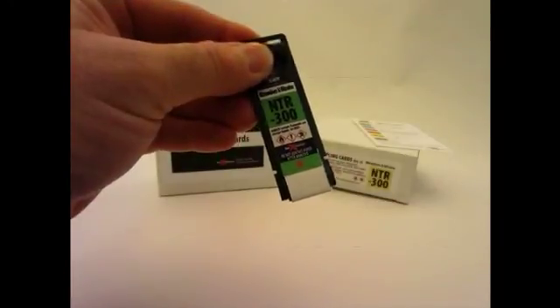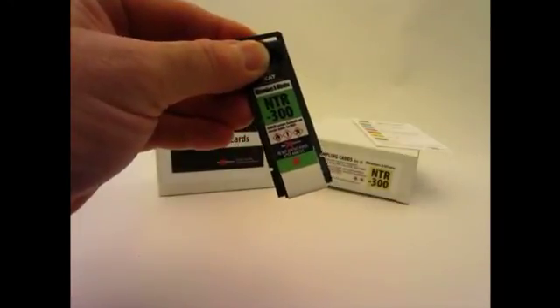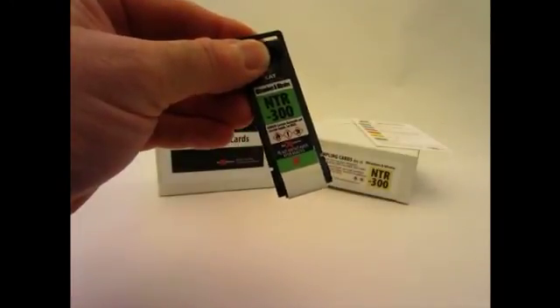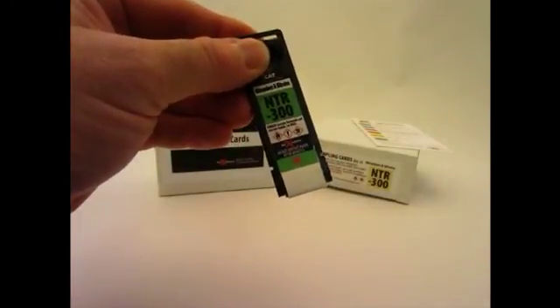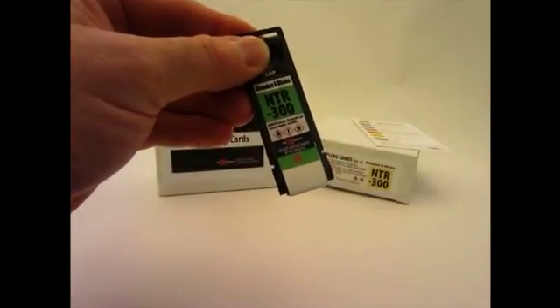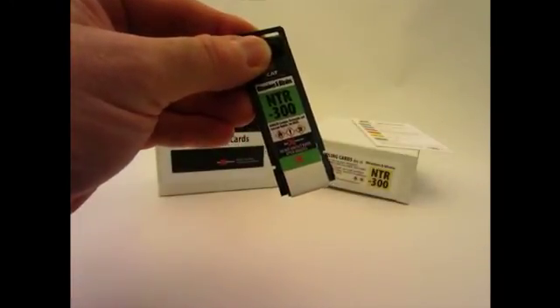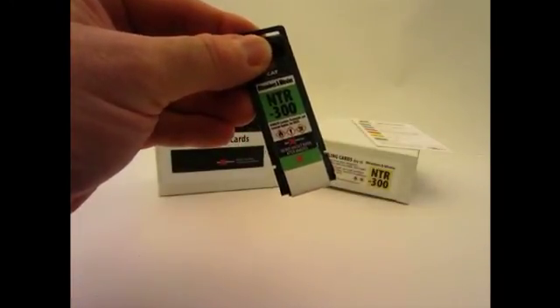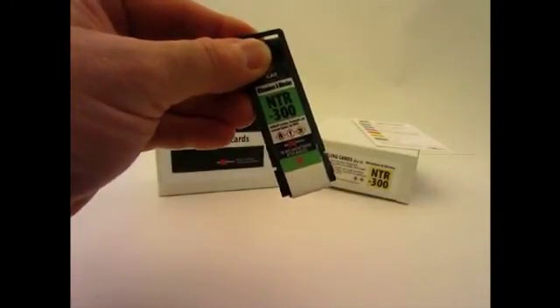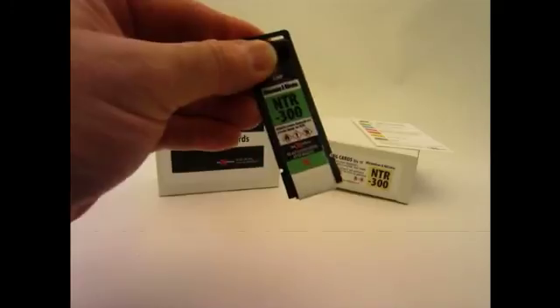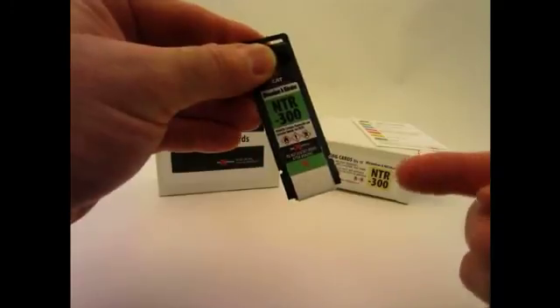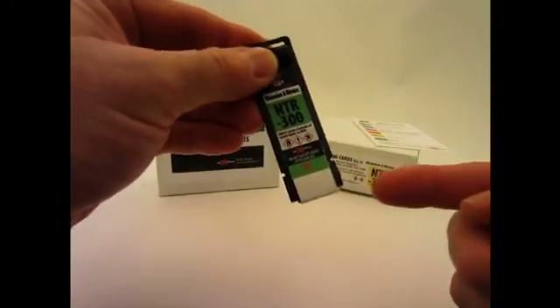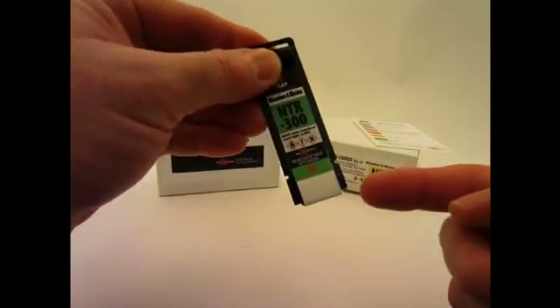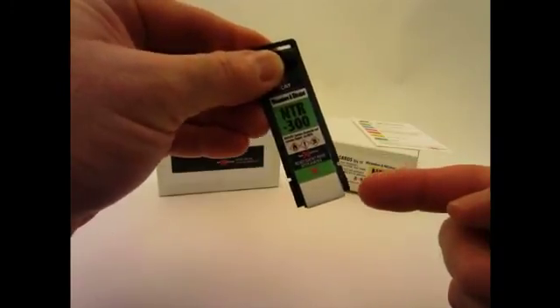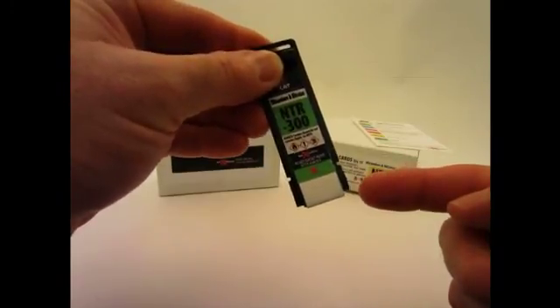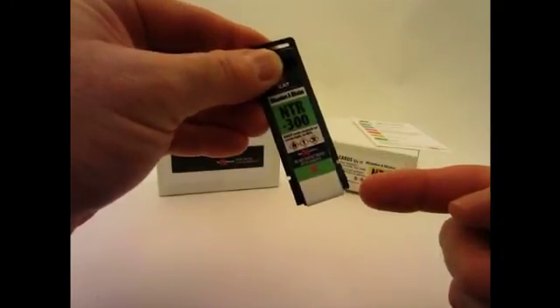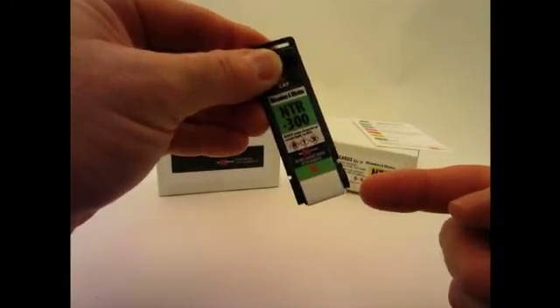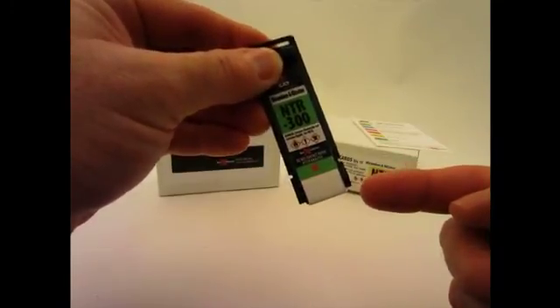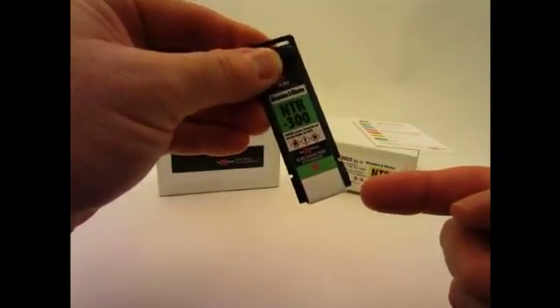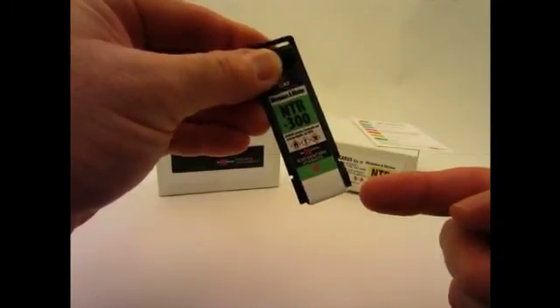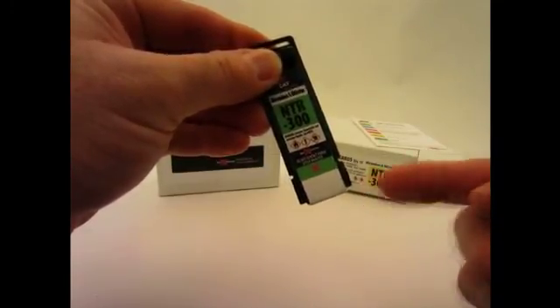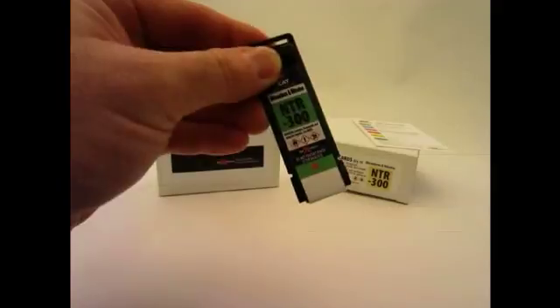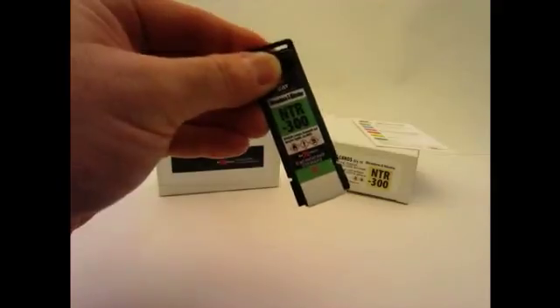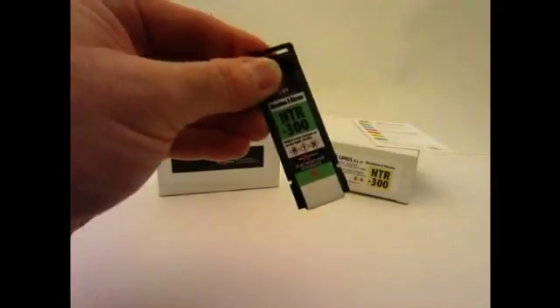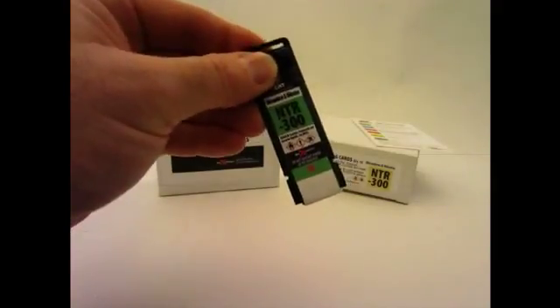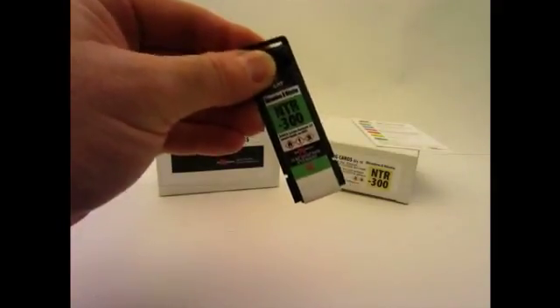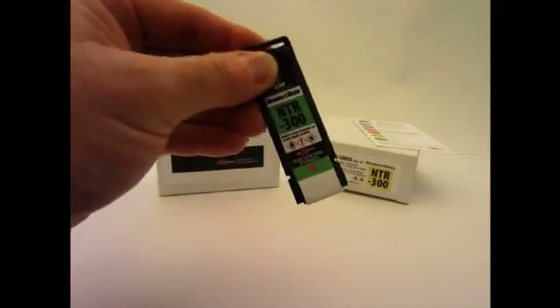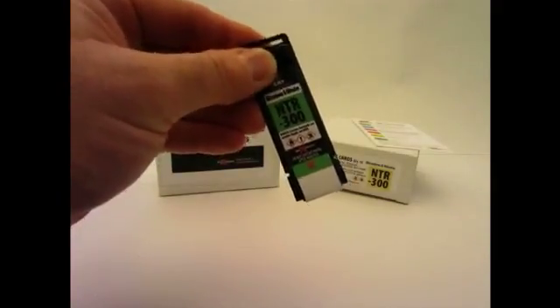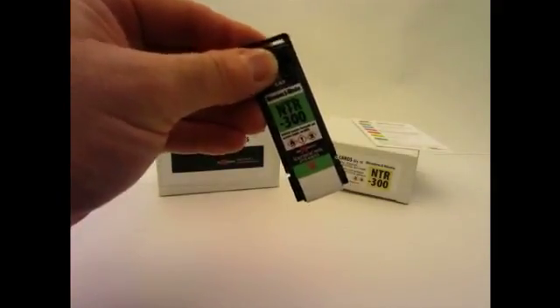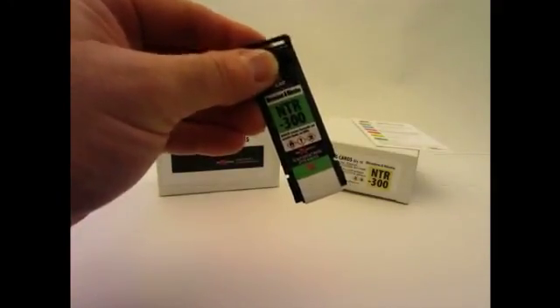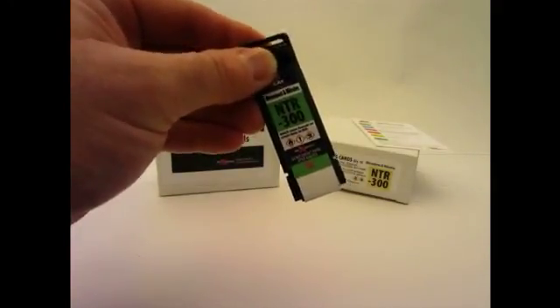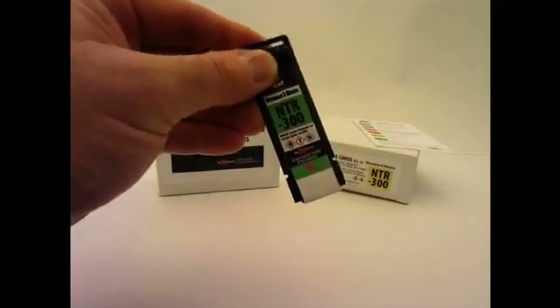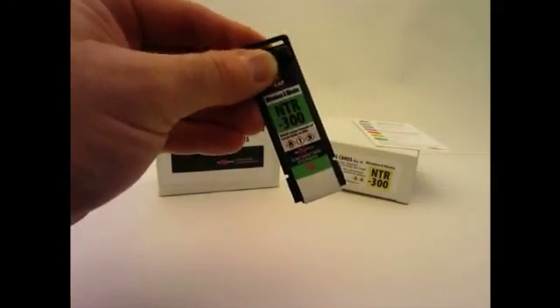Using the sample cards: each sample card has a white sample collection paper located directly below the label at the bottom of the card. When handling the sampling cards, do not touch the sample paper with your hands to avoid contamination of your sample.